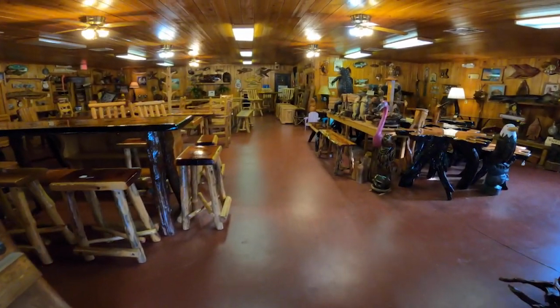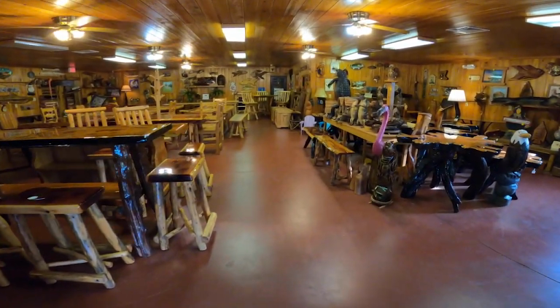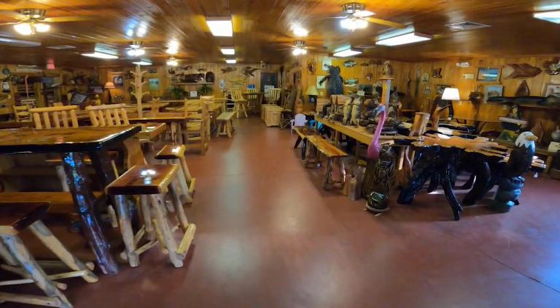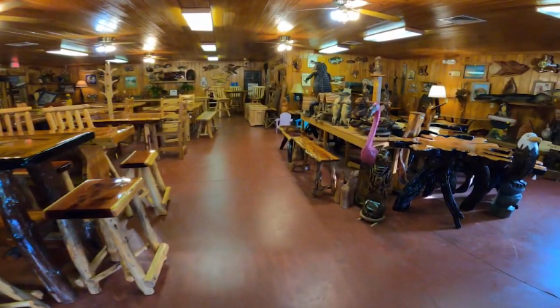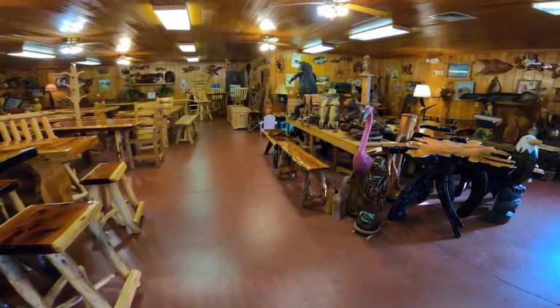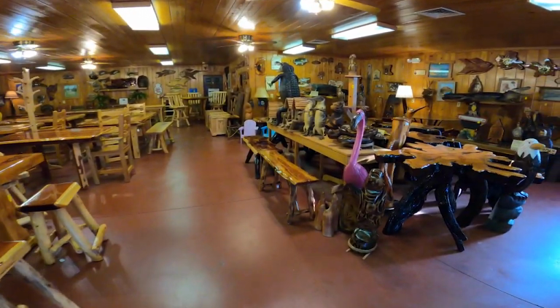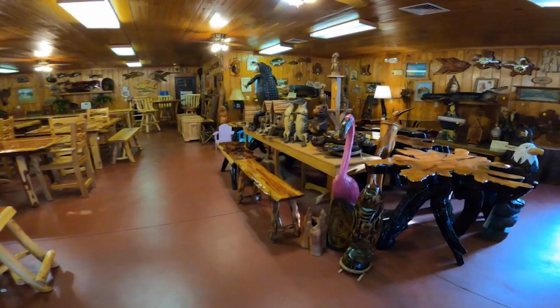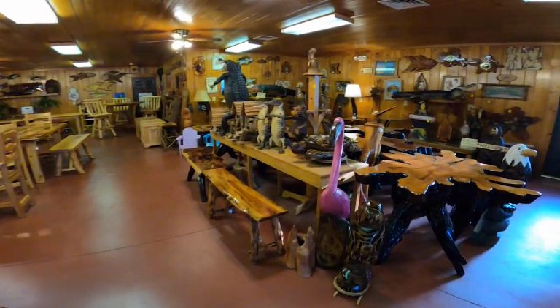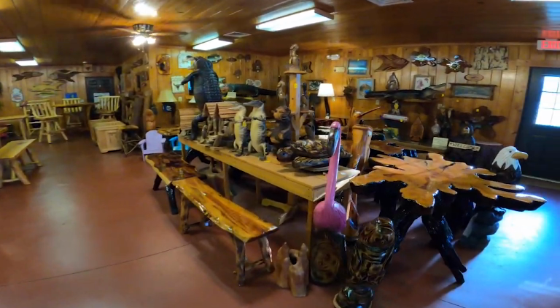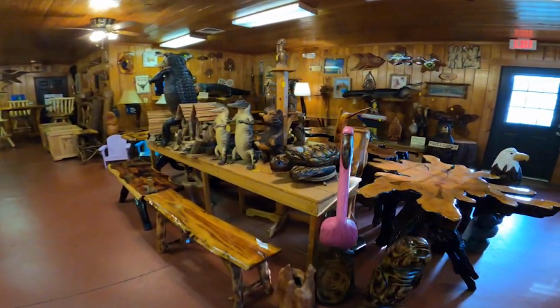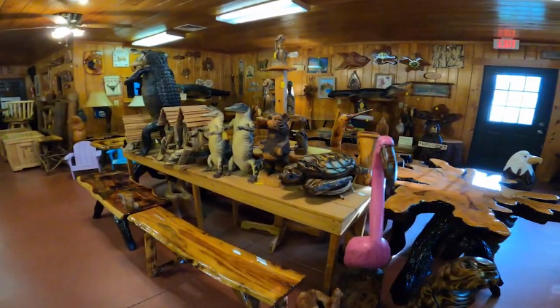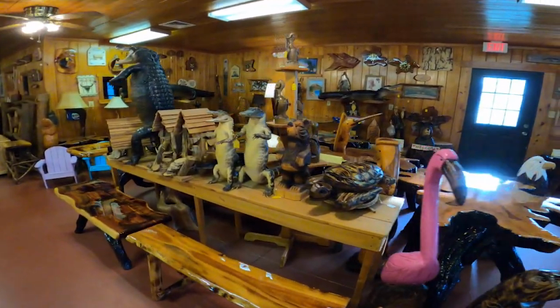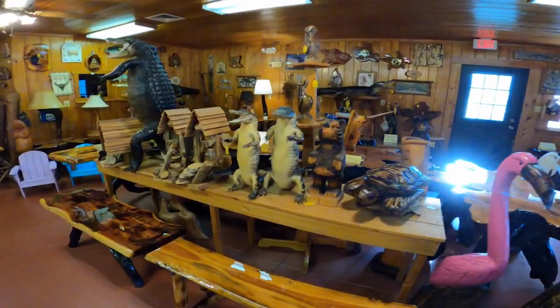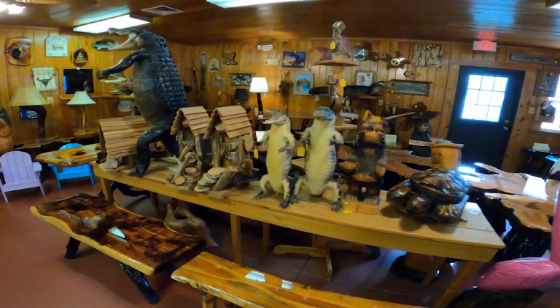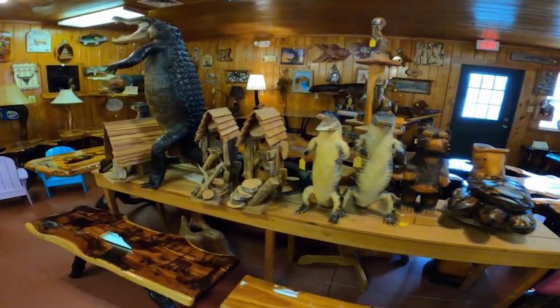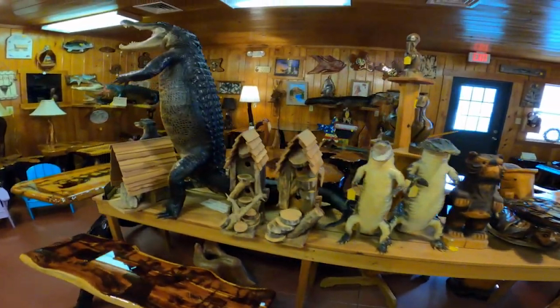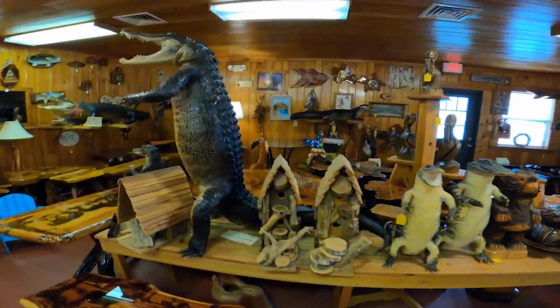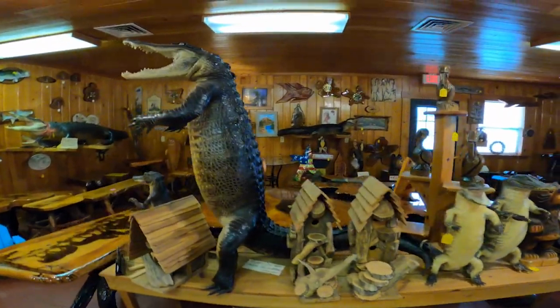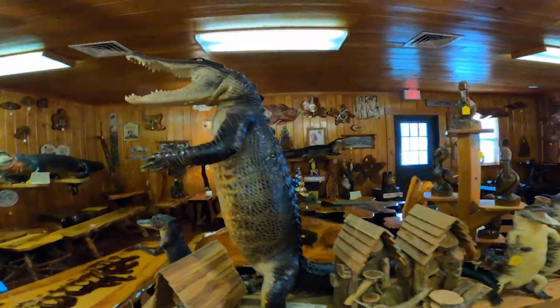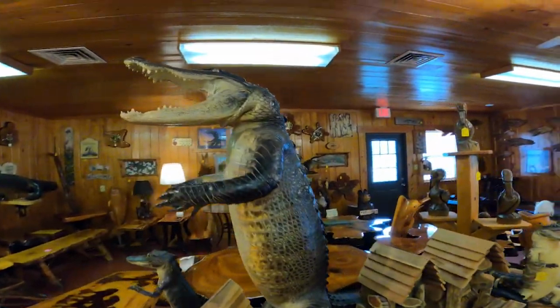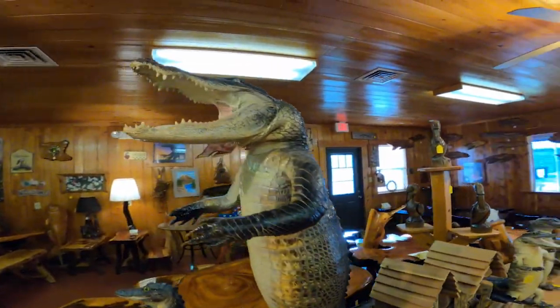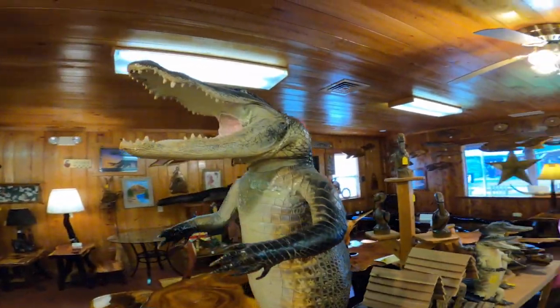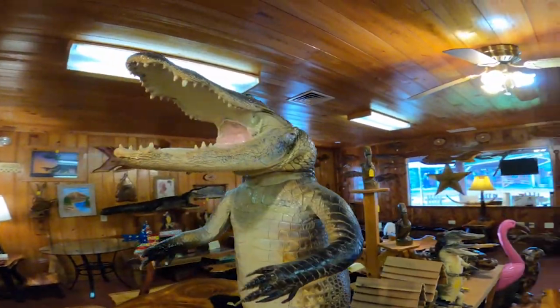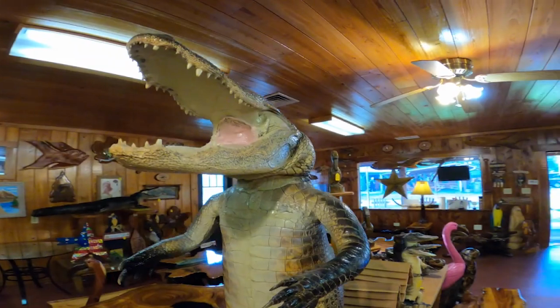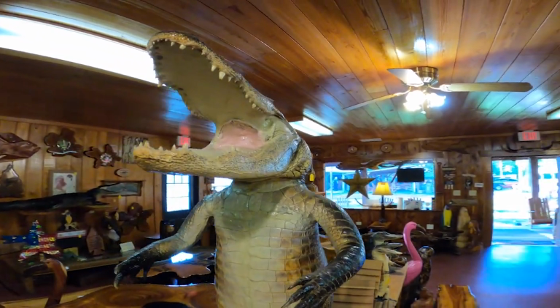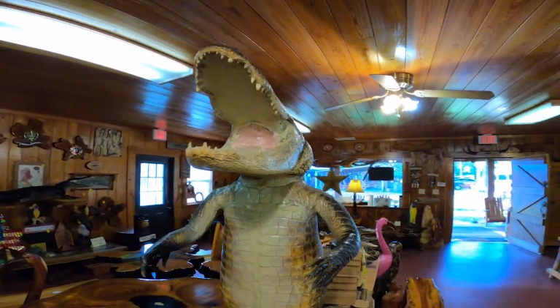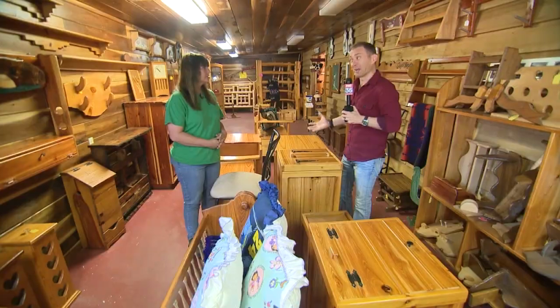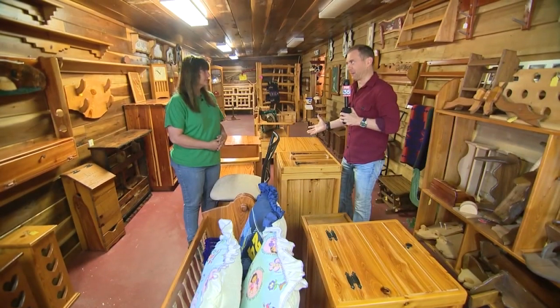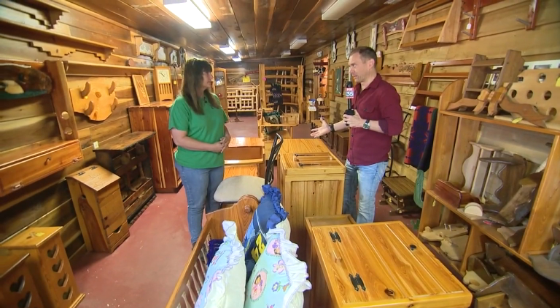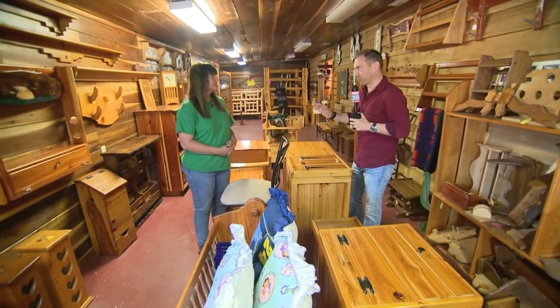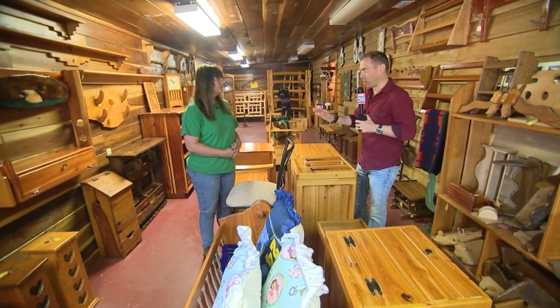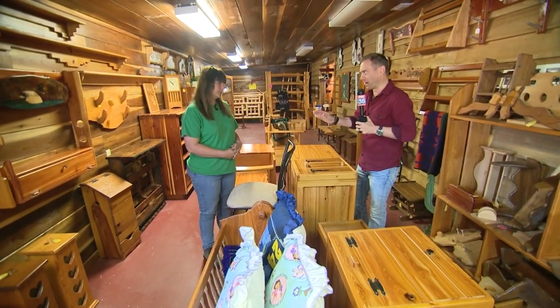First thing you'll notice coming in? The smell. It's simply sensational. You make all this furniture pretty much out of cypress. That's the primary product. We do.